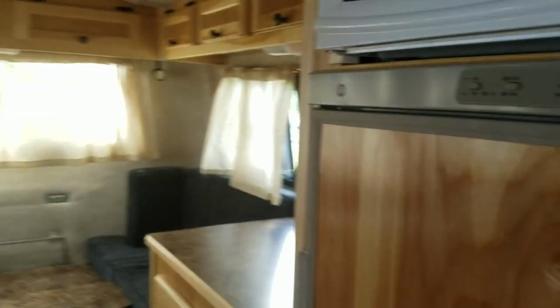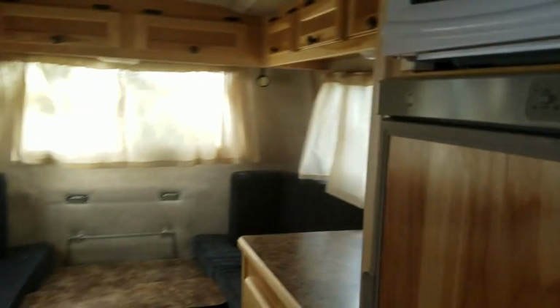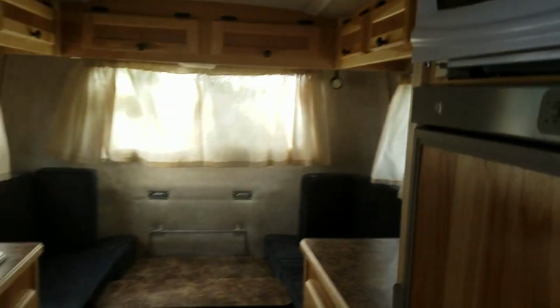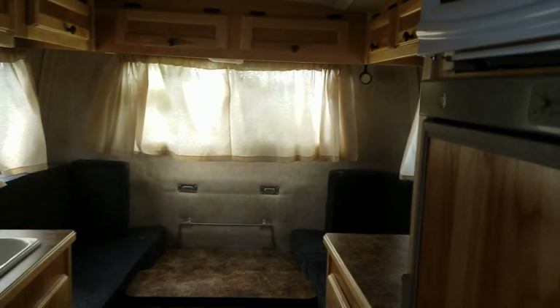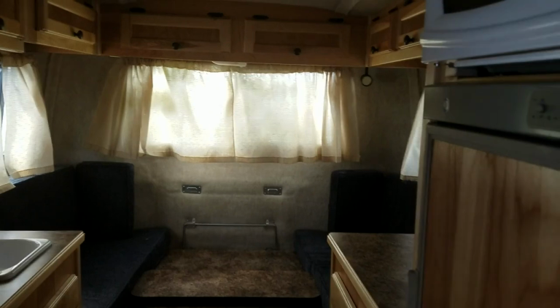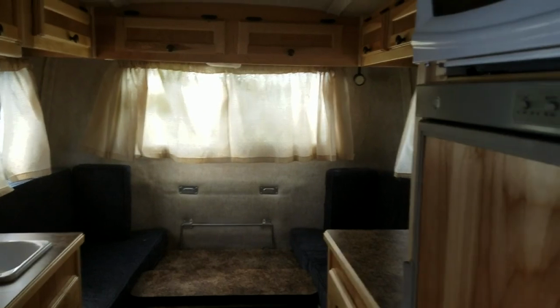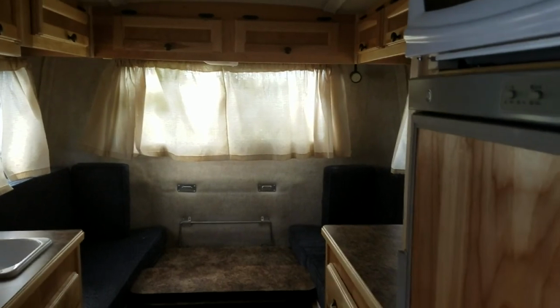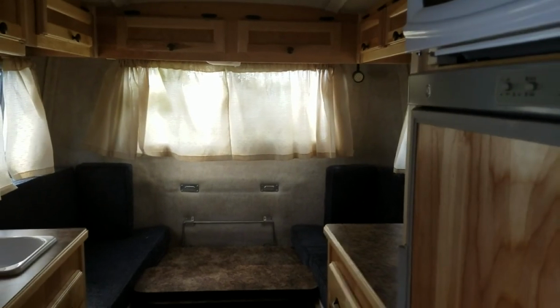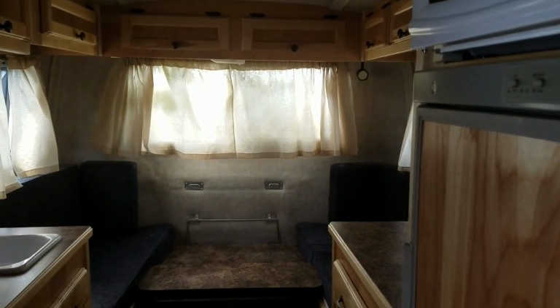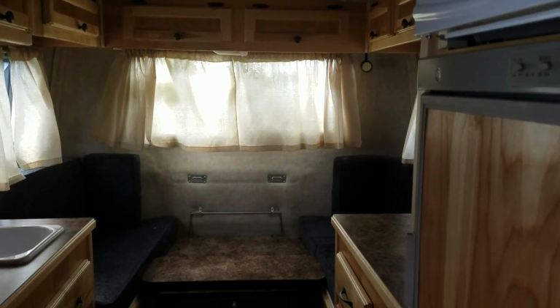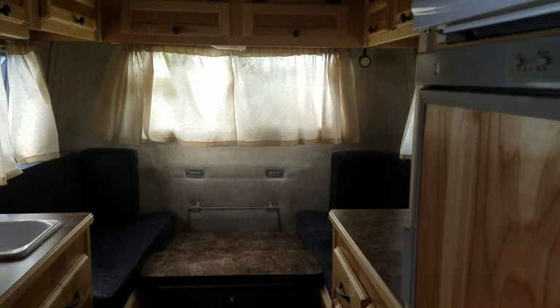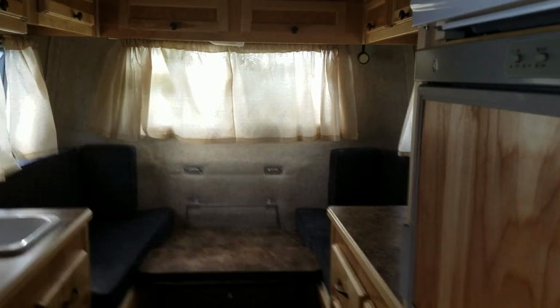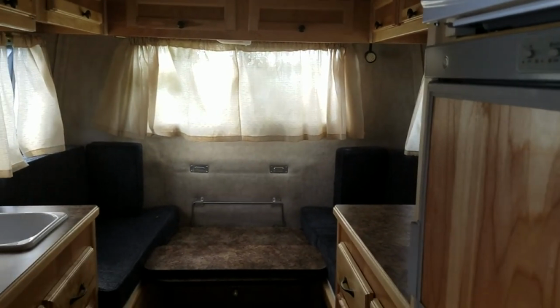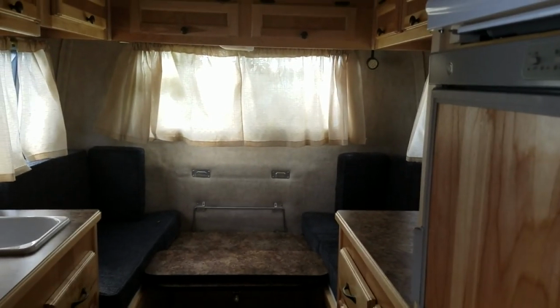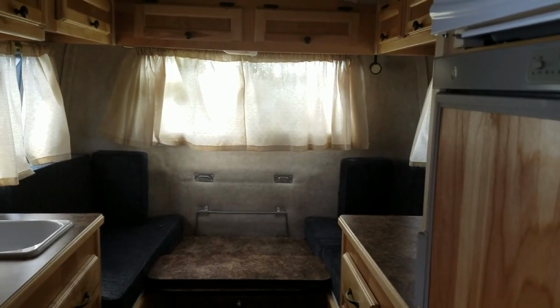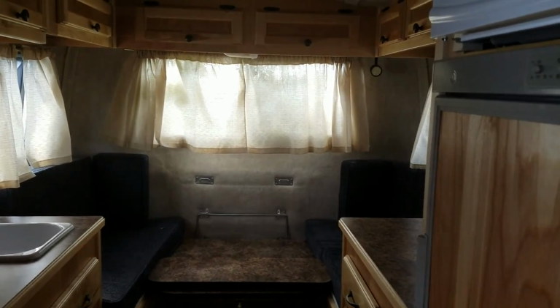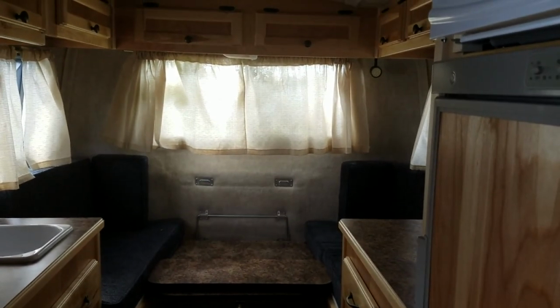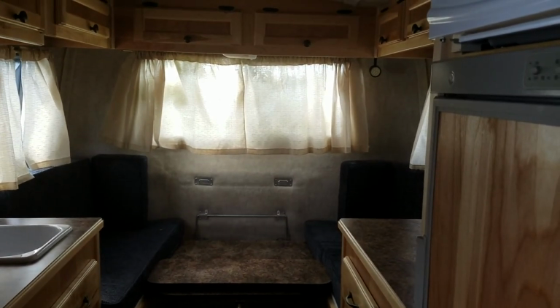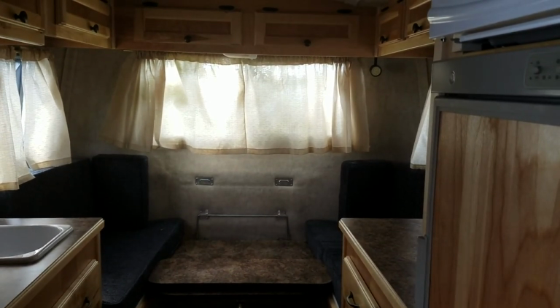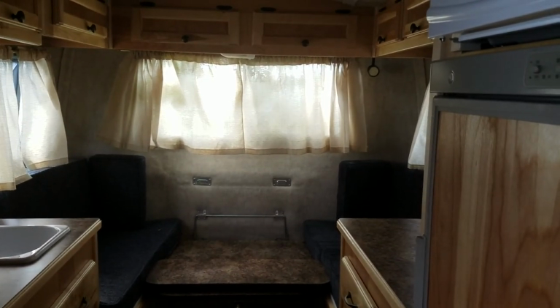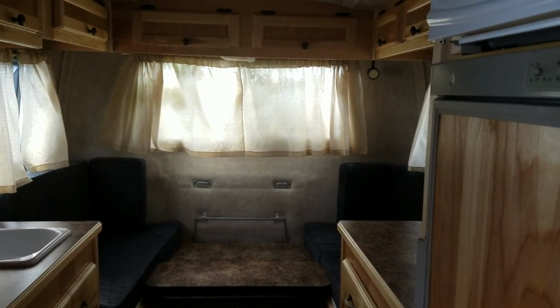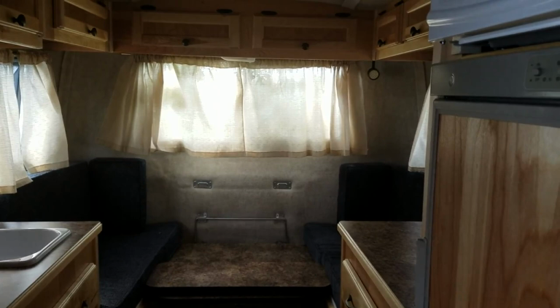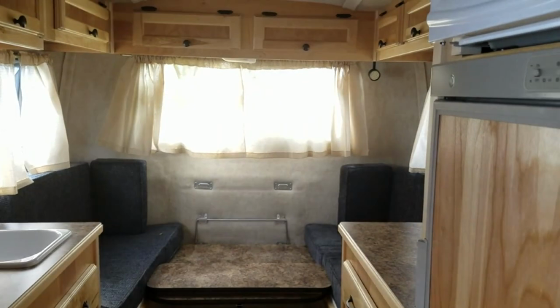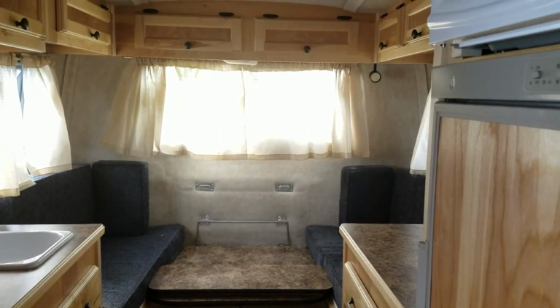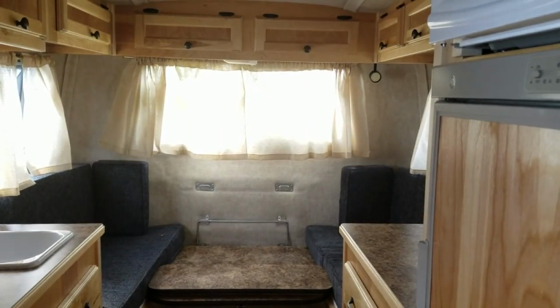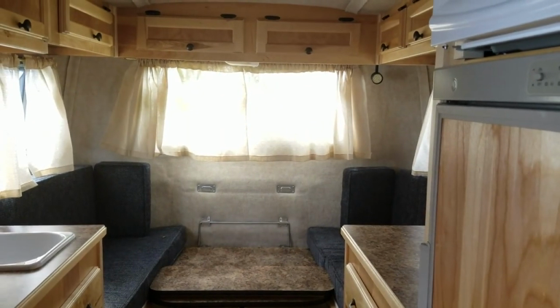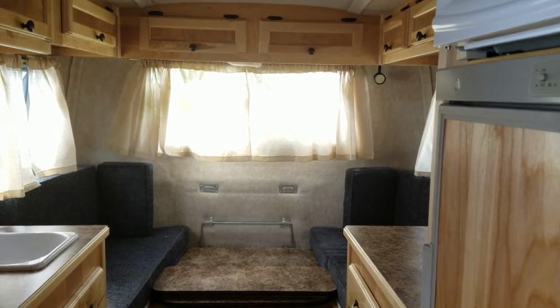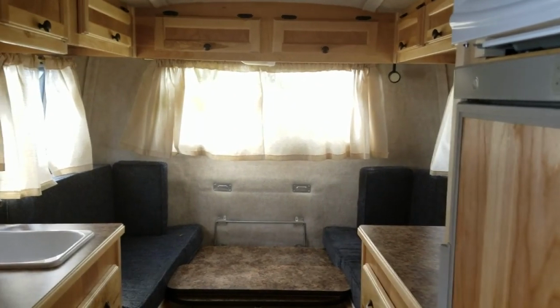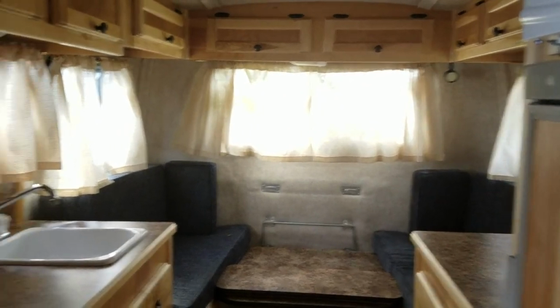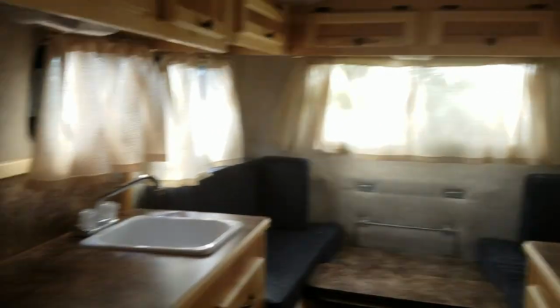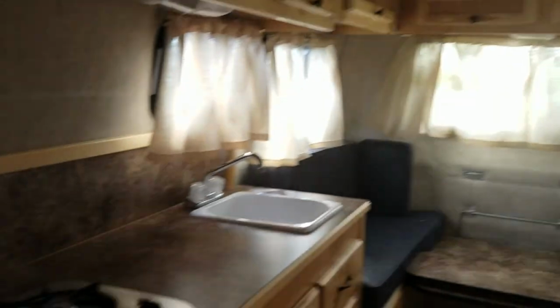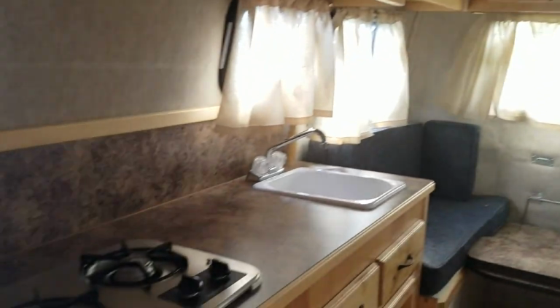Looking towards the back, we have a dinette, which can convert to the bed, the kitchen — the galley's all along the left-hand side here. We have a stove and sink.